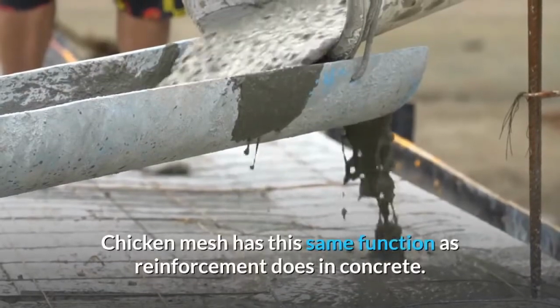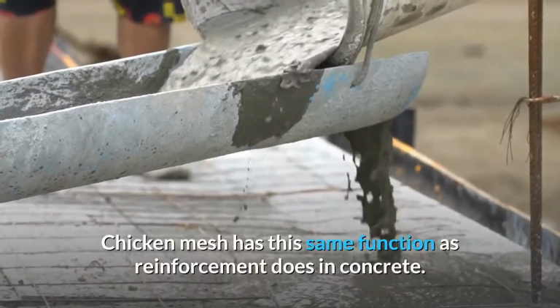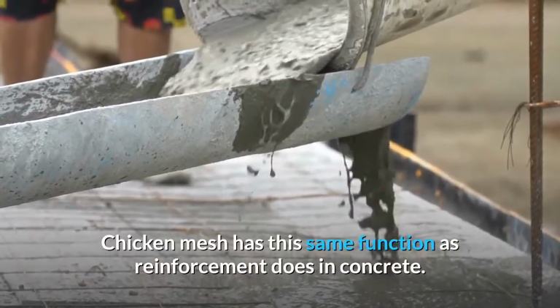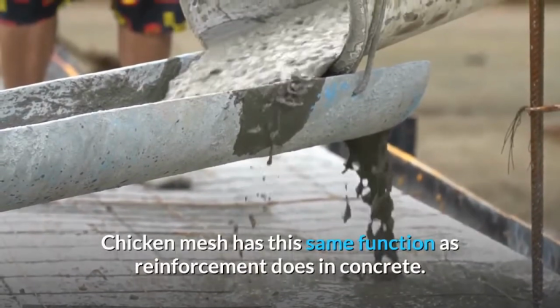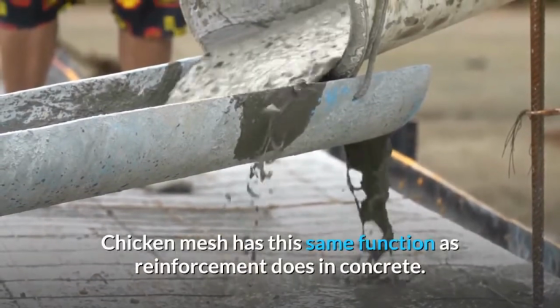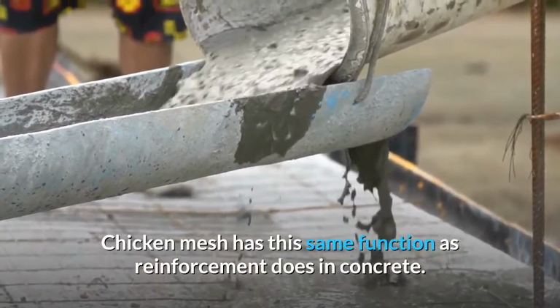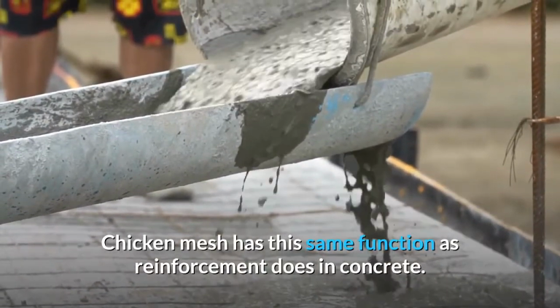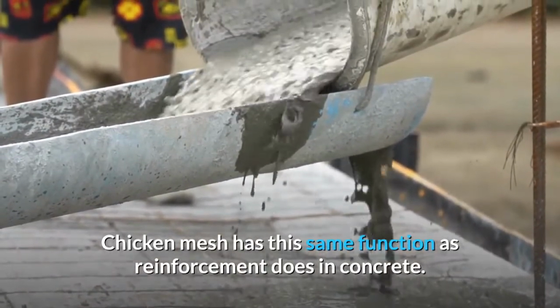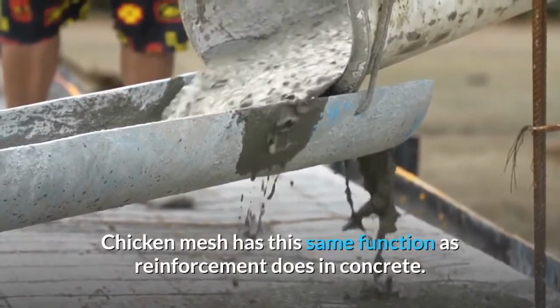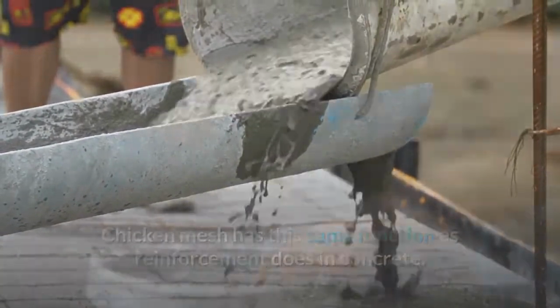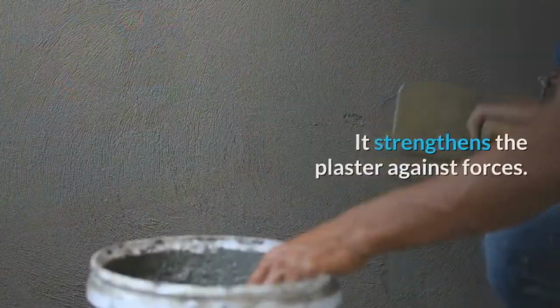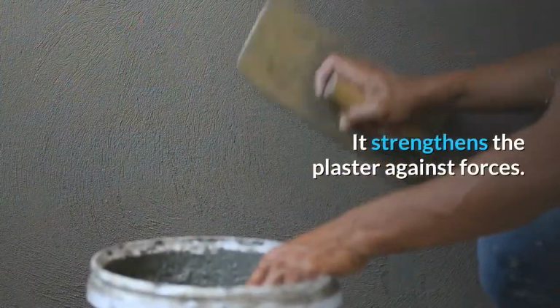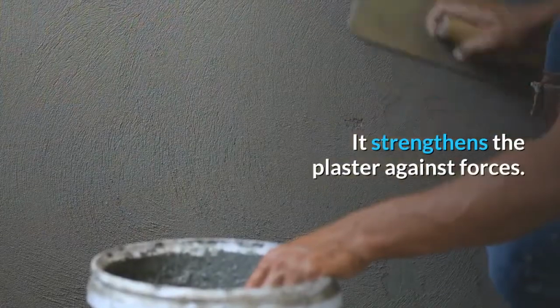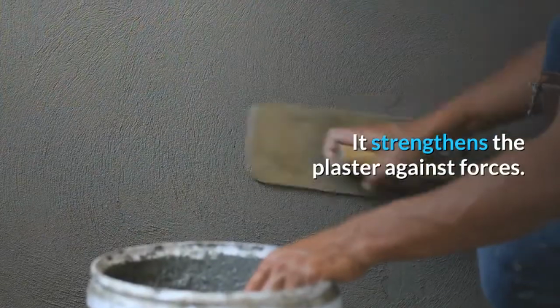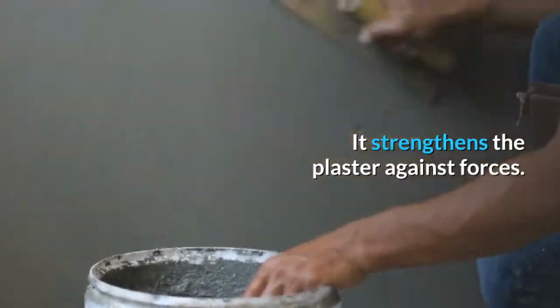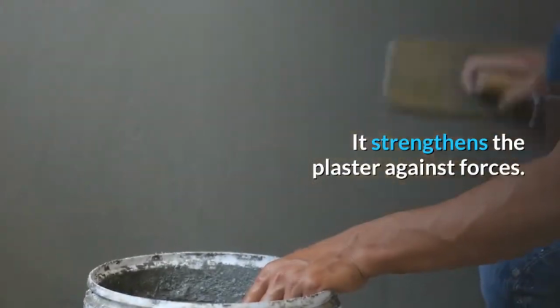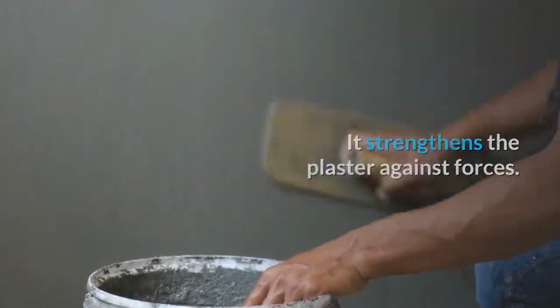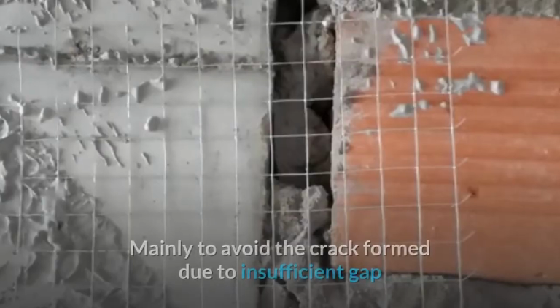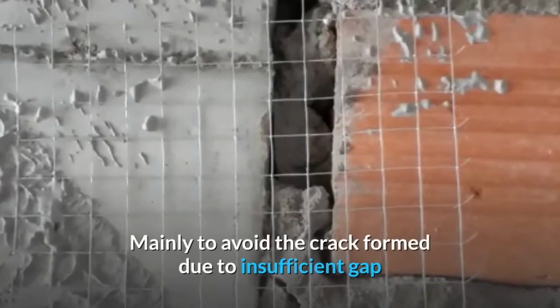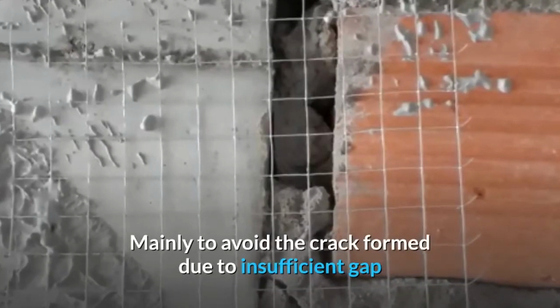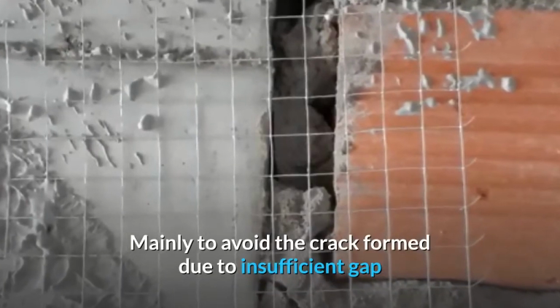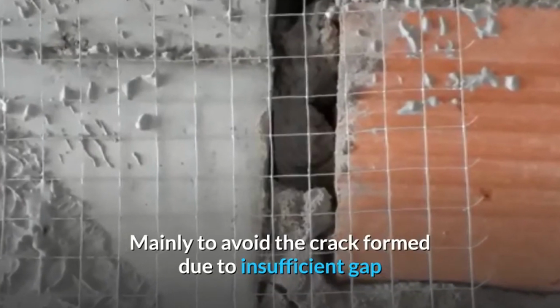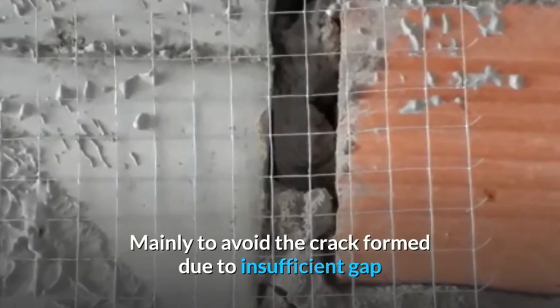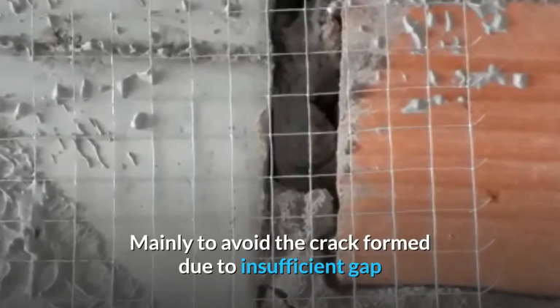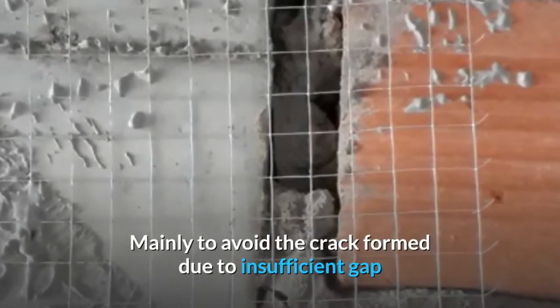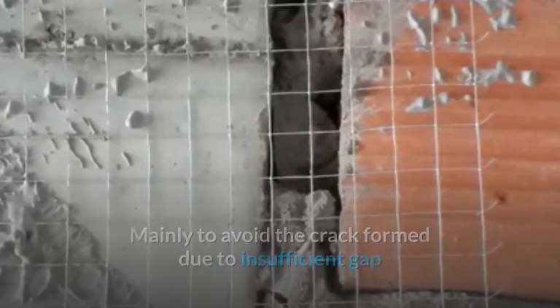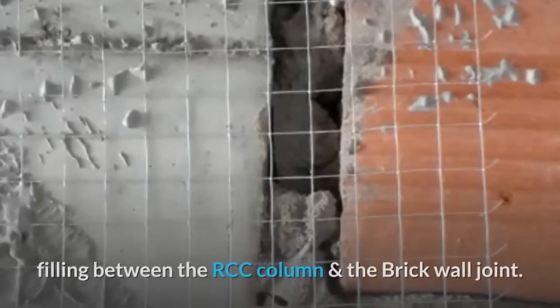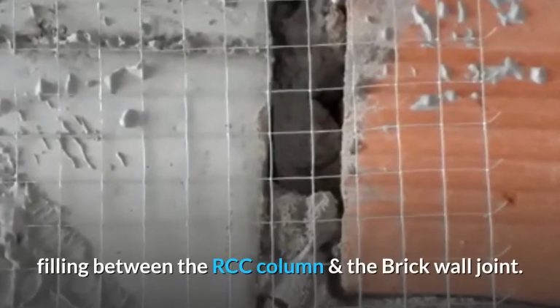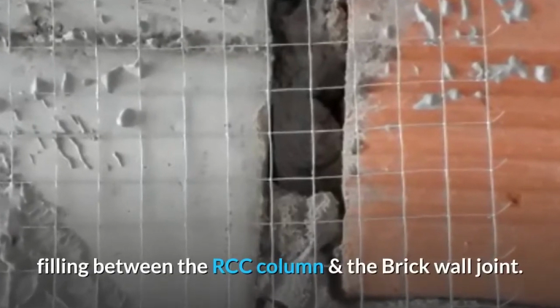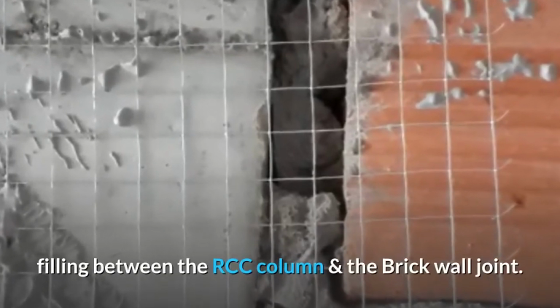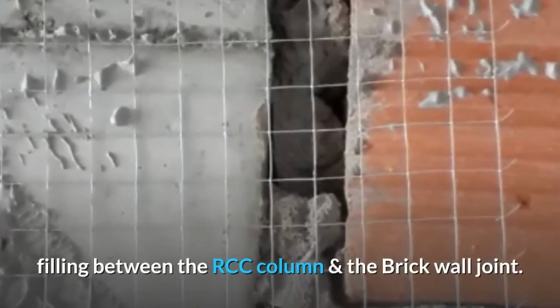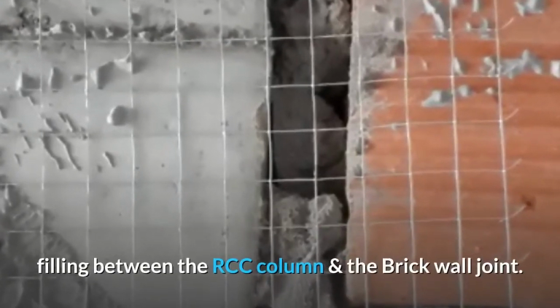Chicken mesh has the same function as reinforcement does in concrete. It strengthens the plaster against forces, mainly to avoid crack formation due to insufficient gap filling between the RCC column and the brick wall joint.